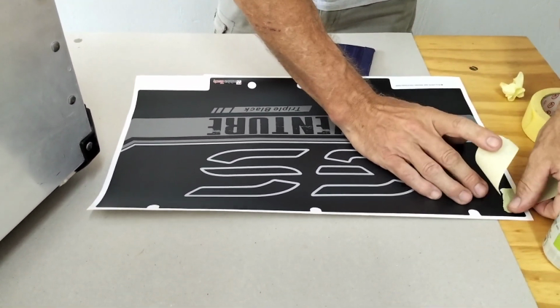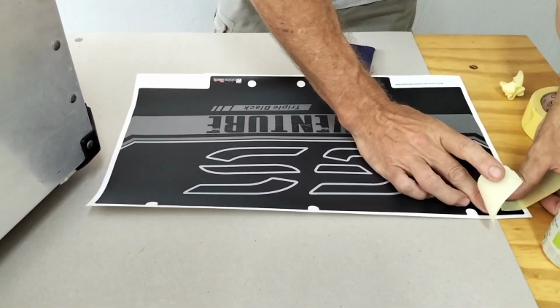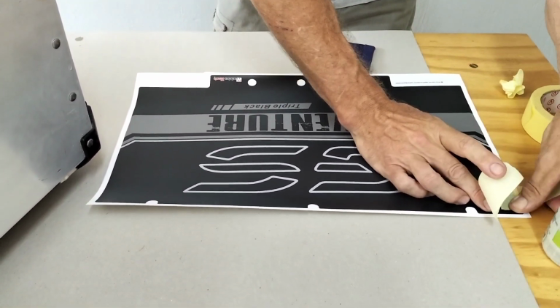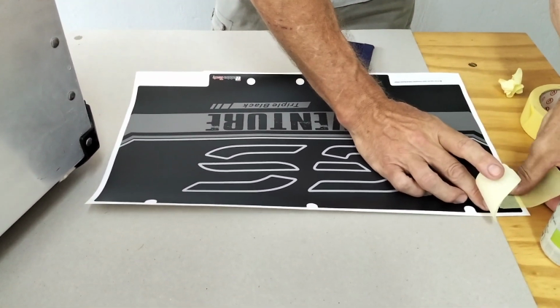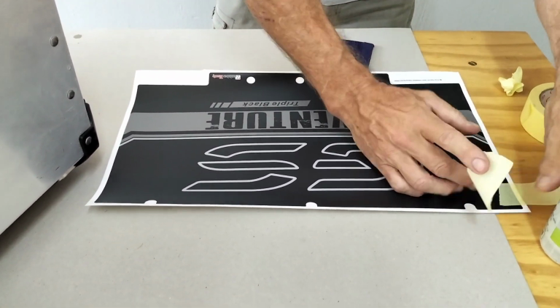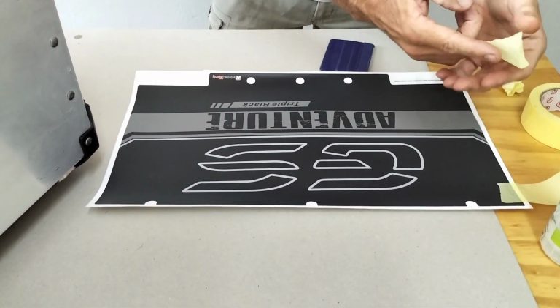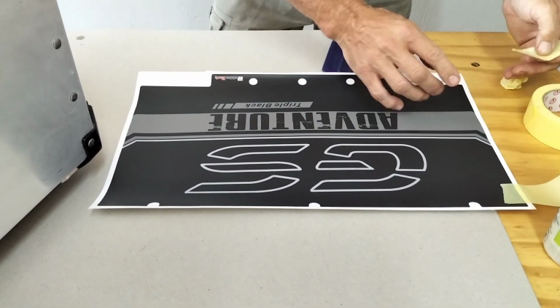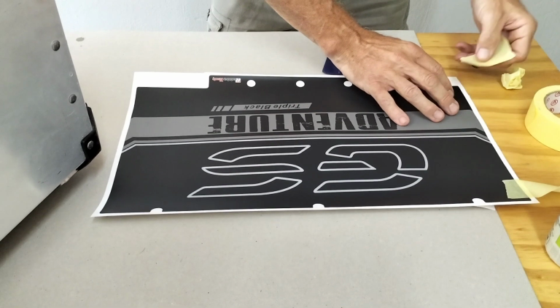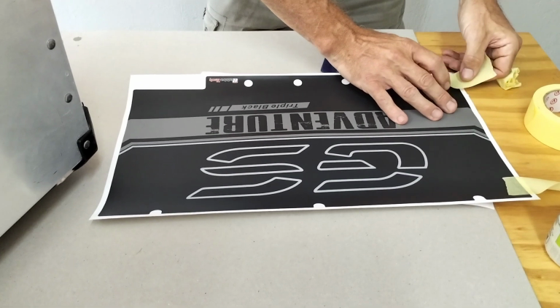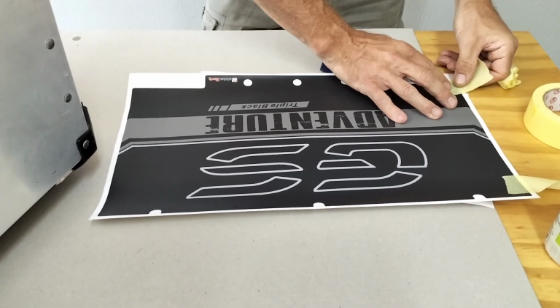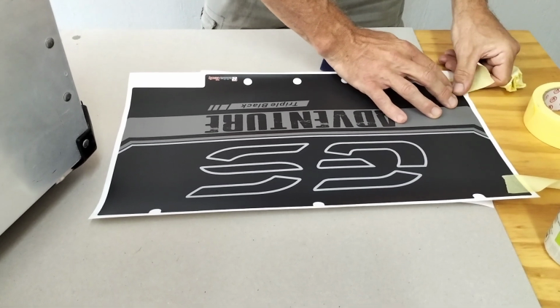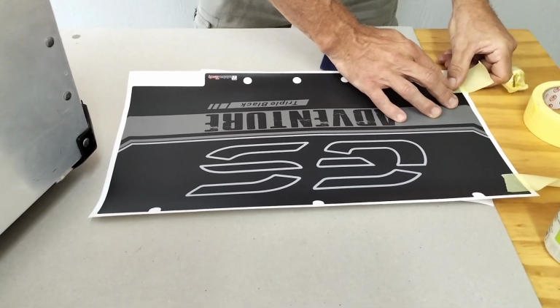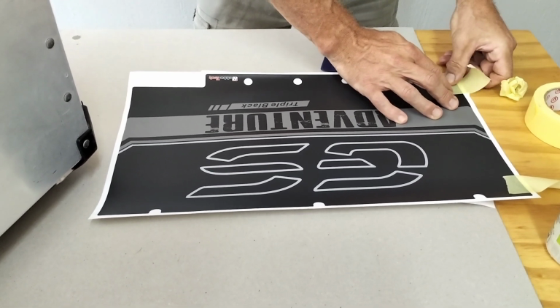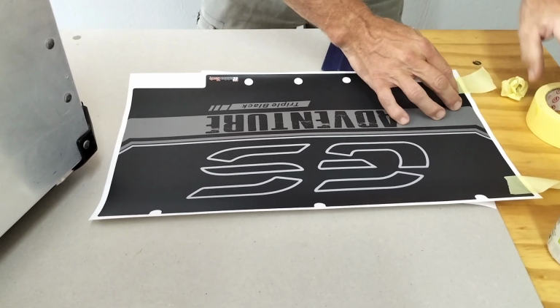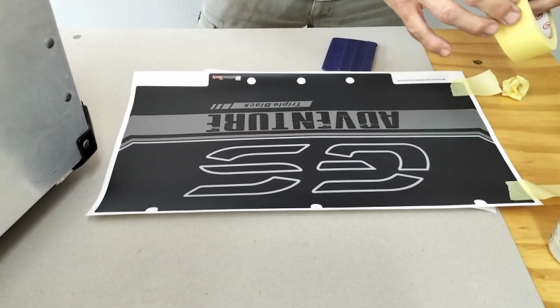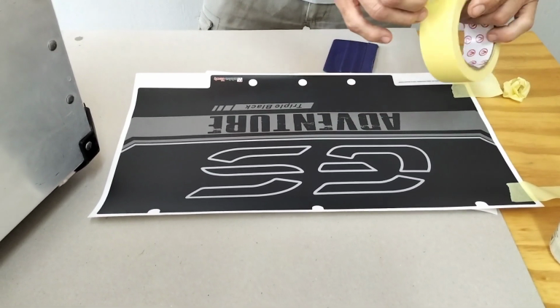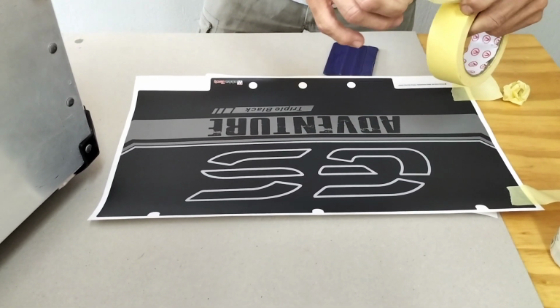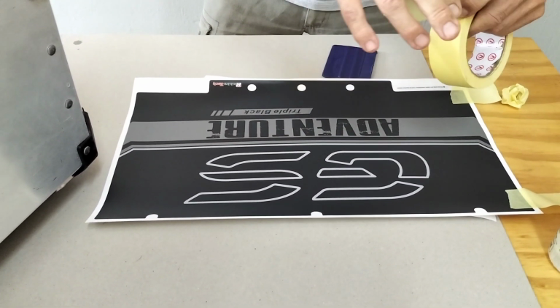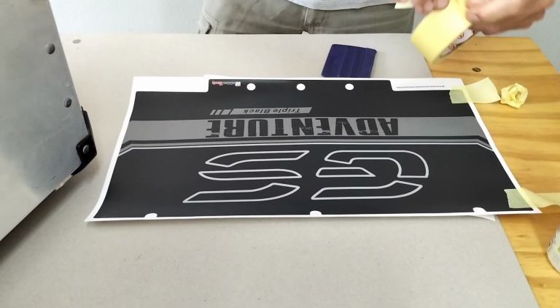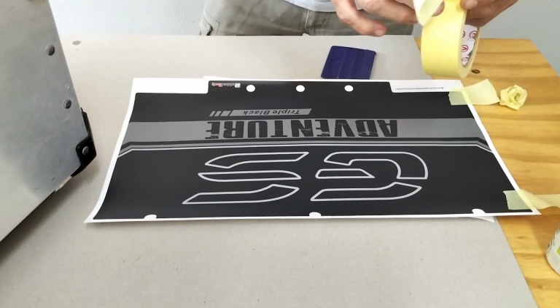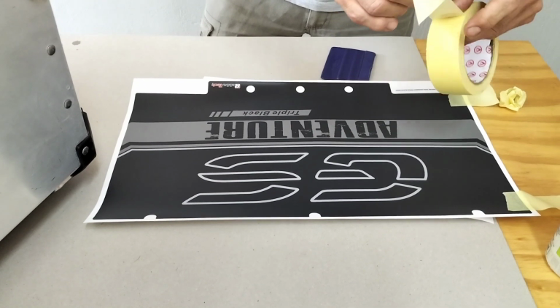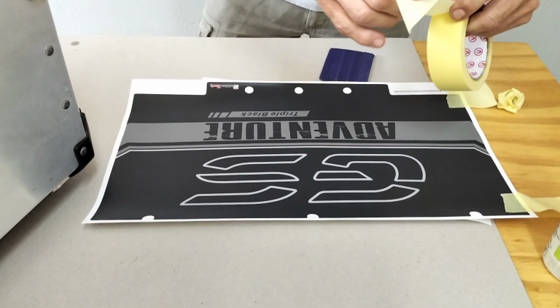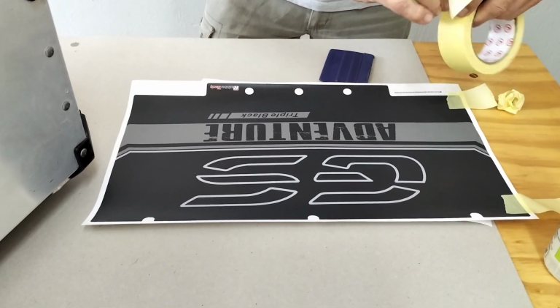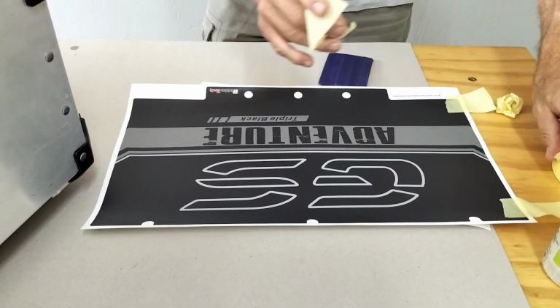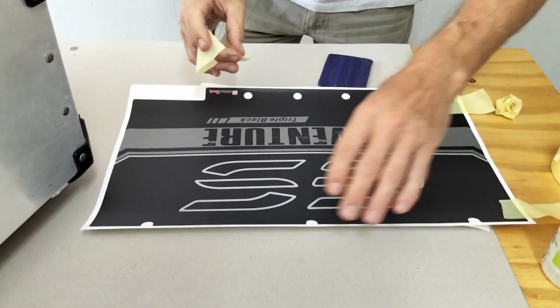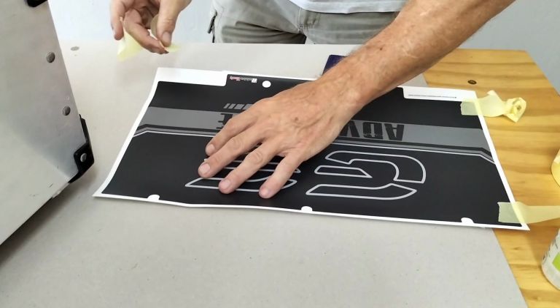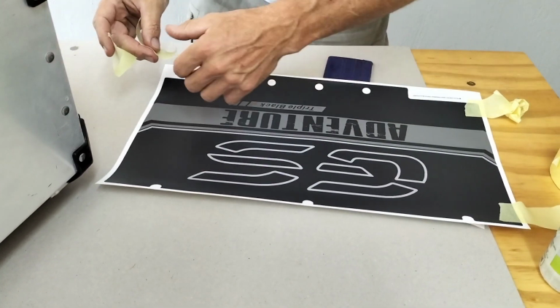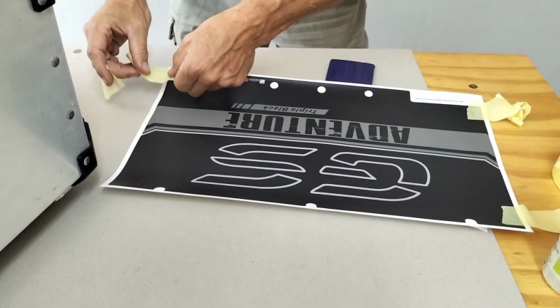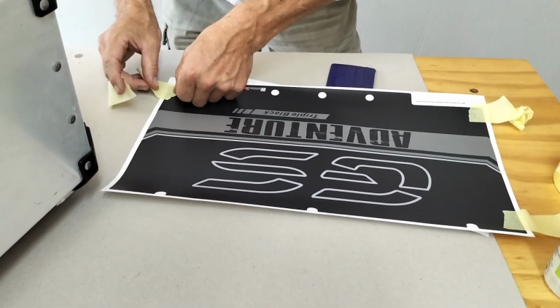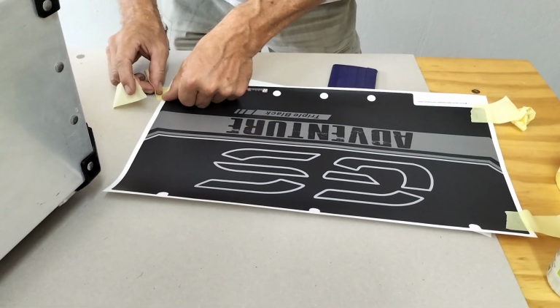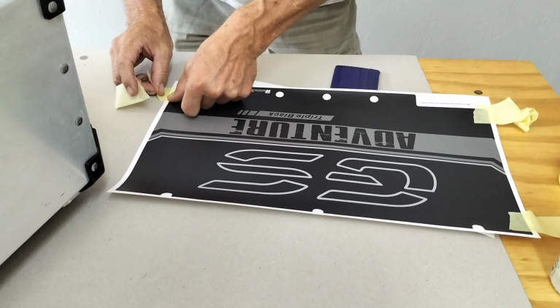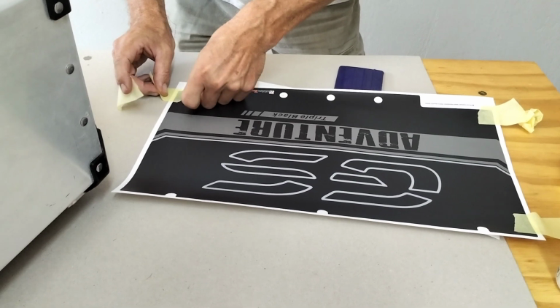Some guys stick it dry. If you're a pro, I don't recommend it. Of course, if you get it wrong, it's wrong. Once it's stuck, it's stuck. You cannot fix it afterwards. So this is really easy and really simple — use the wet method.